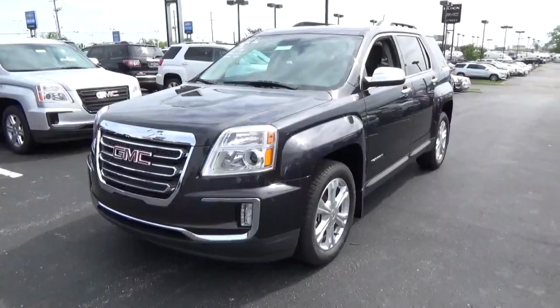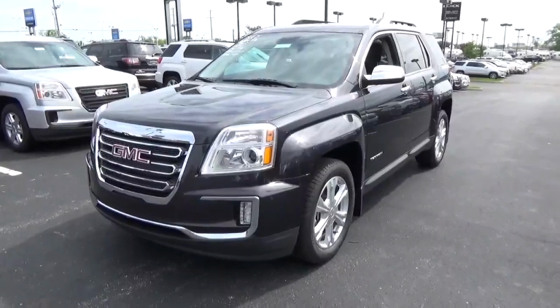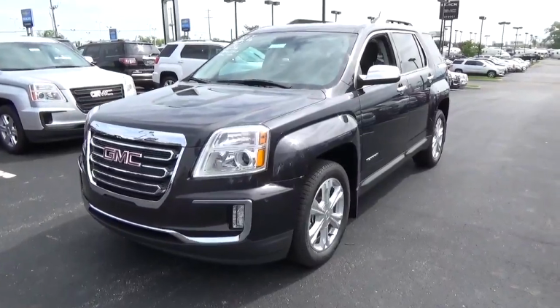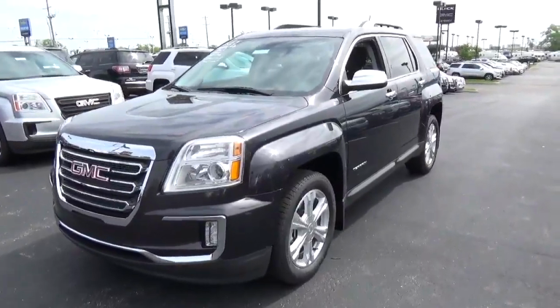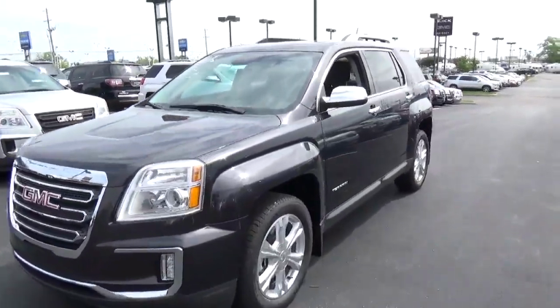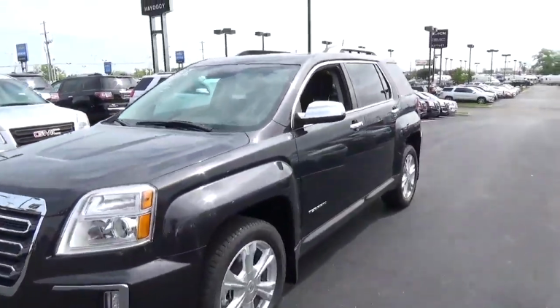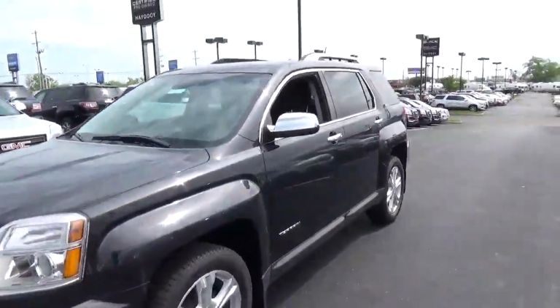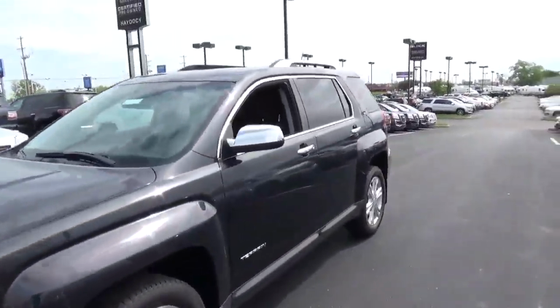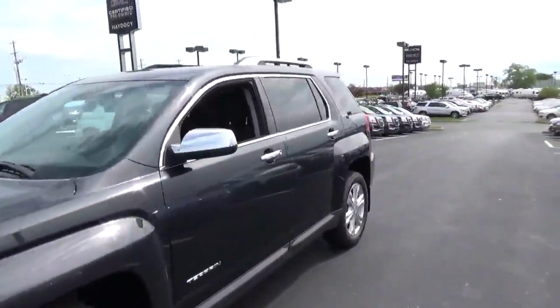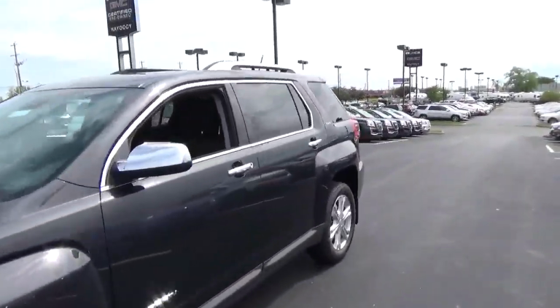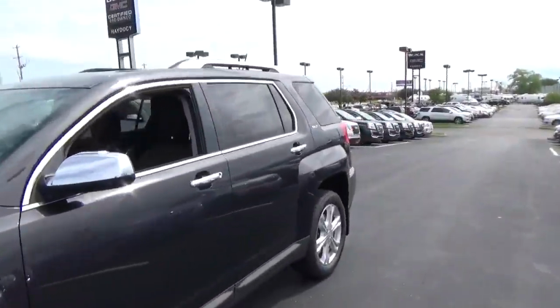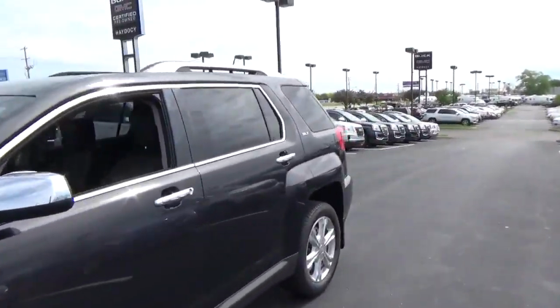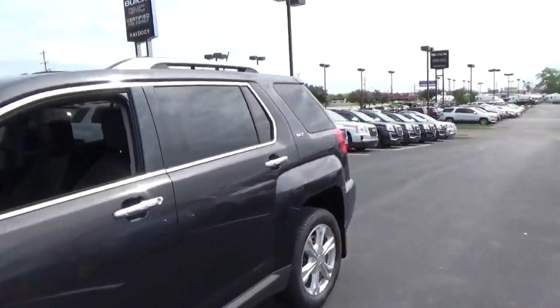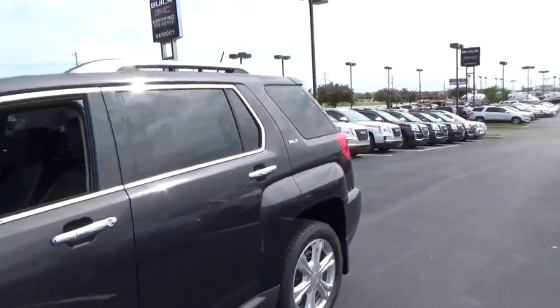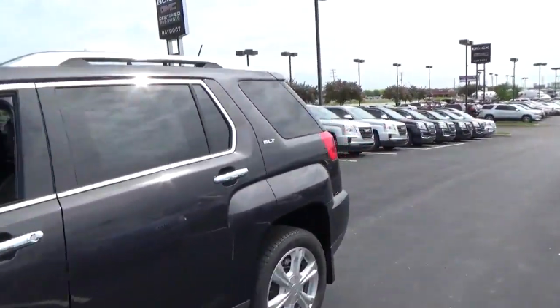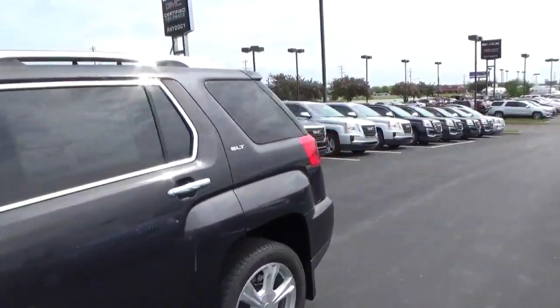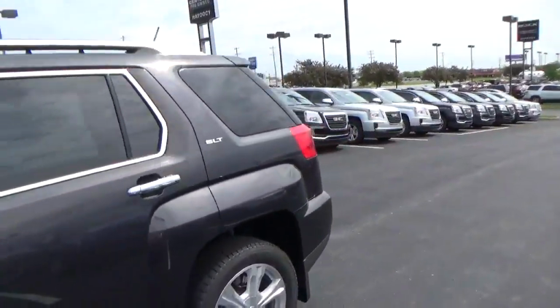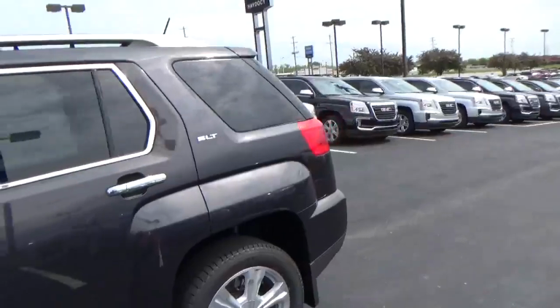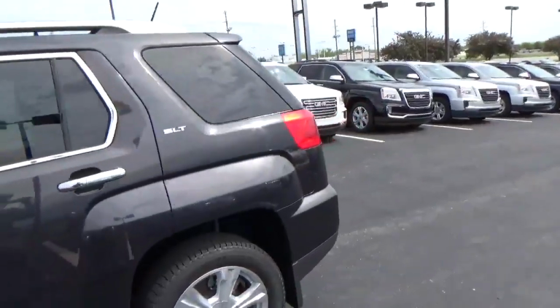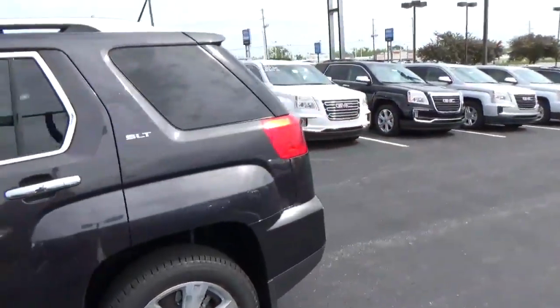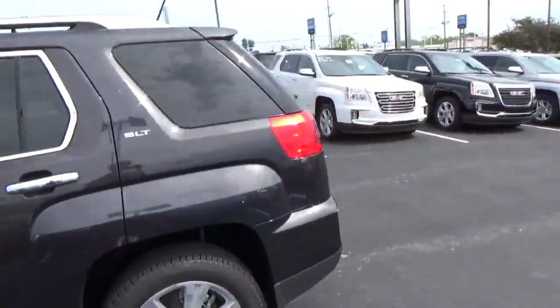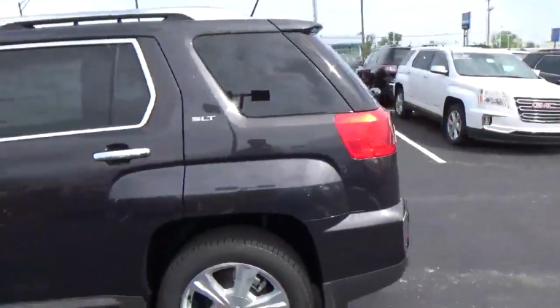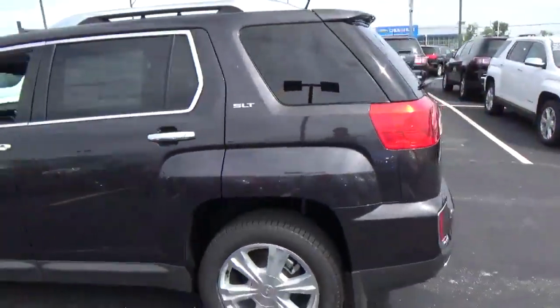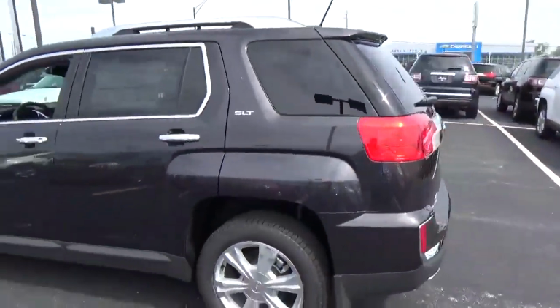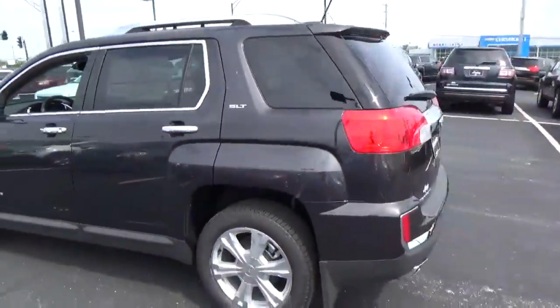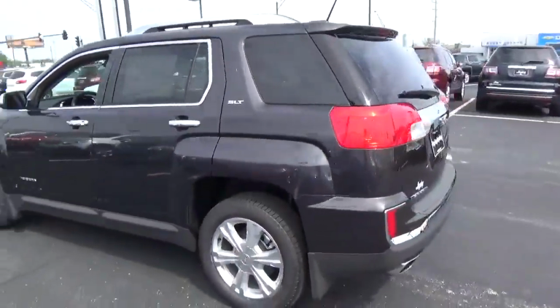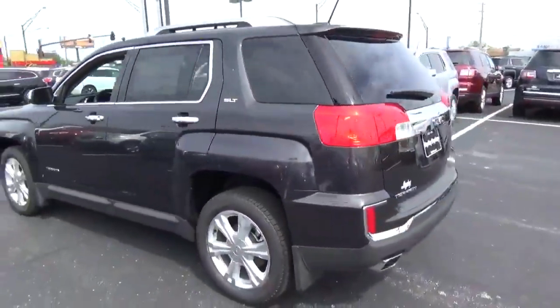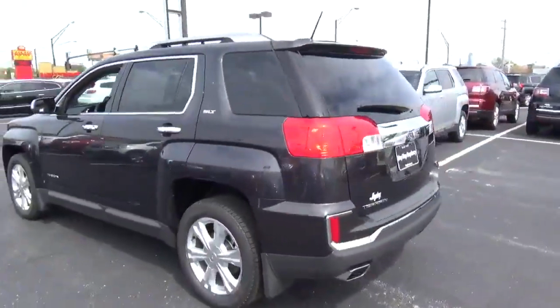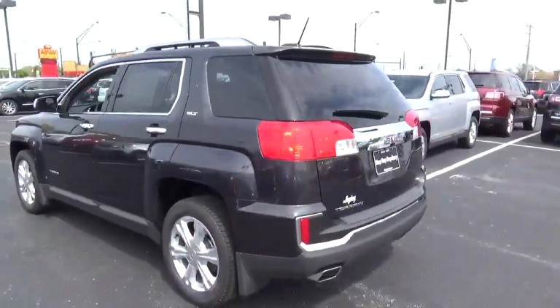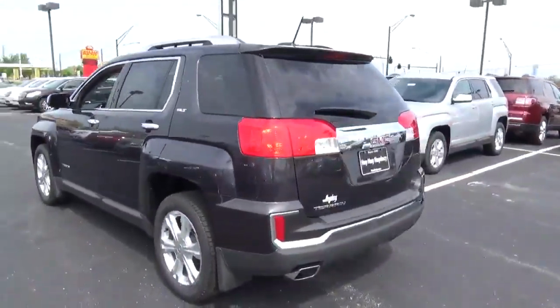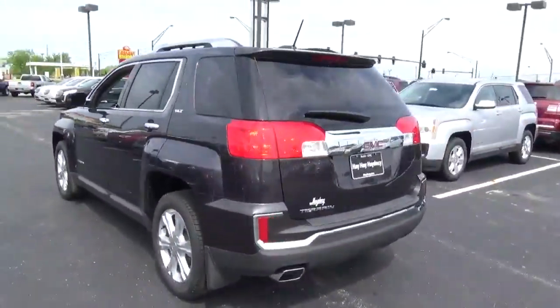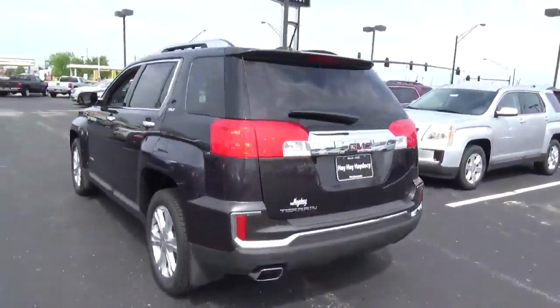Today we've got a 2016 GMC Terrain SLT with an iridium exterior and a jet black interior. It has a 2.4 liter 4 cylinder engine with an automatic transmission.